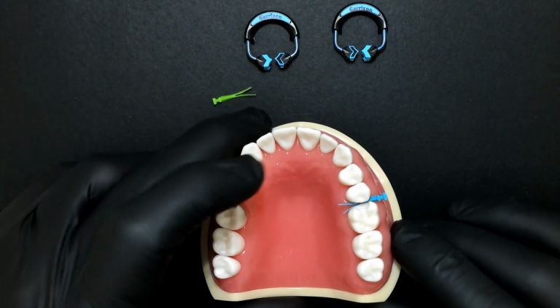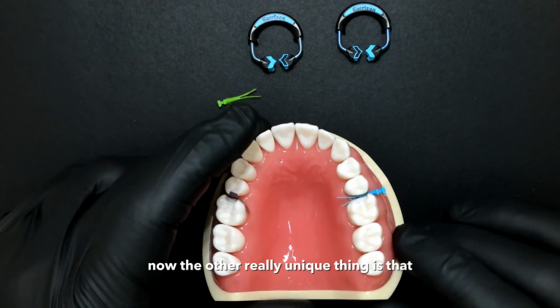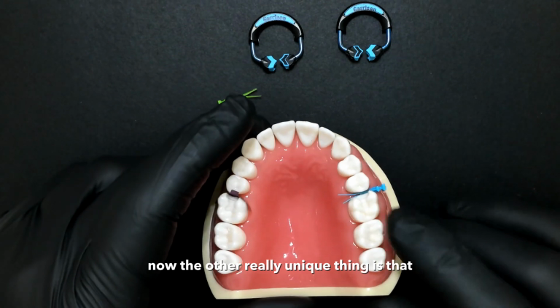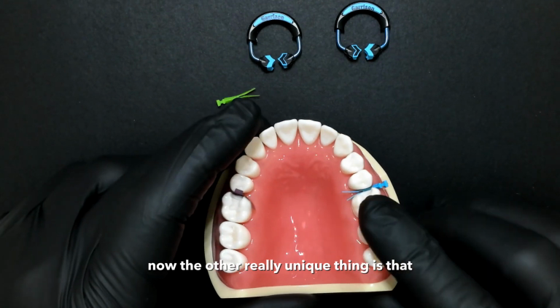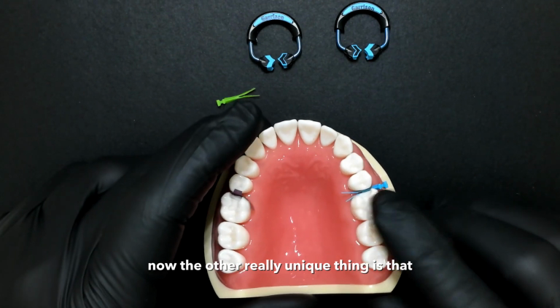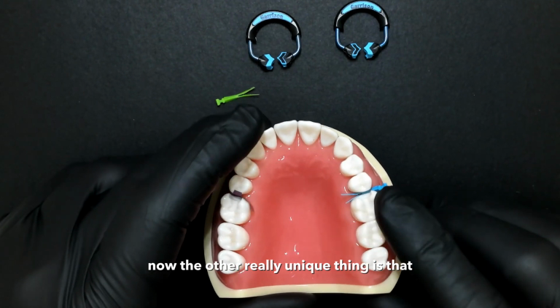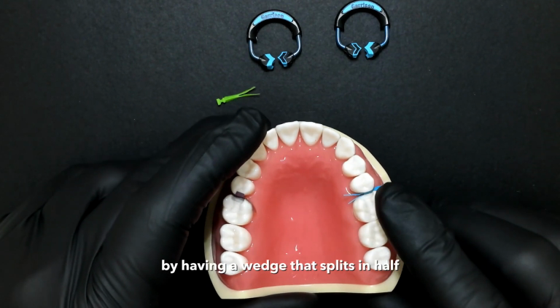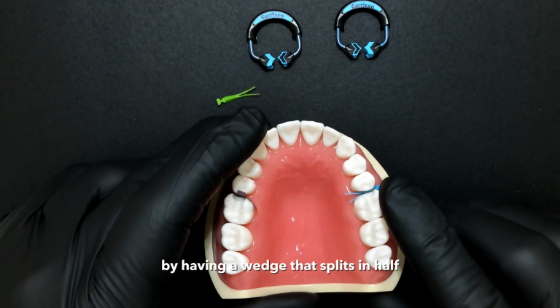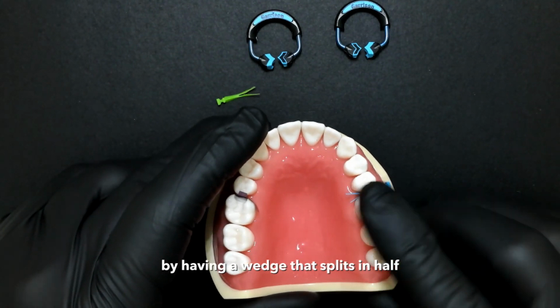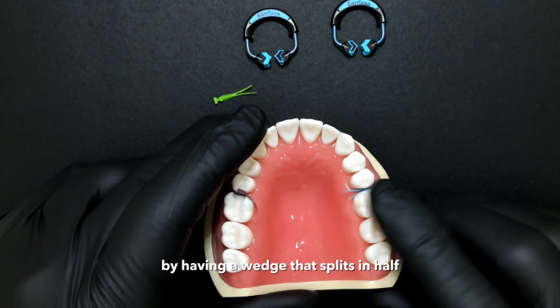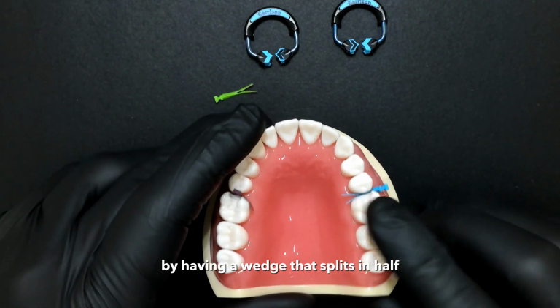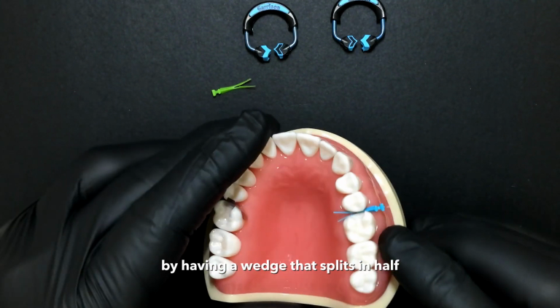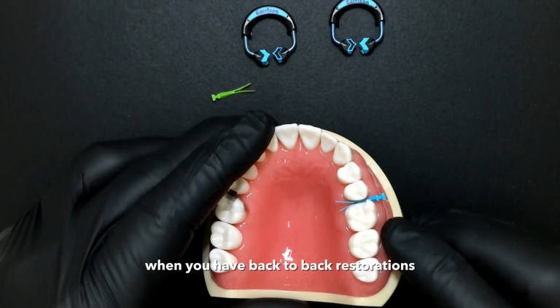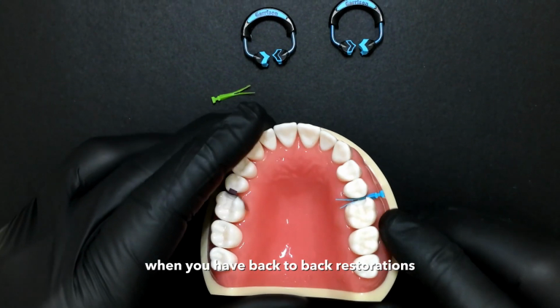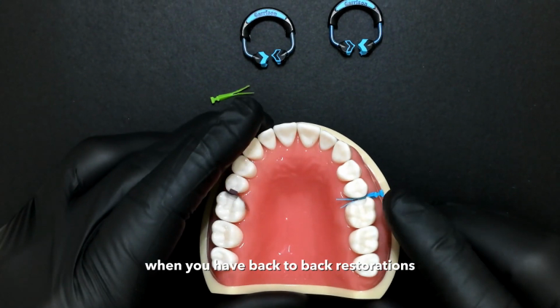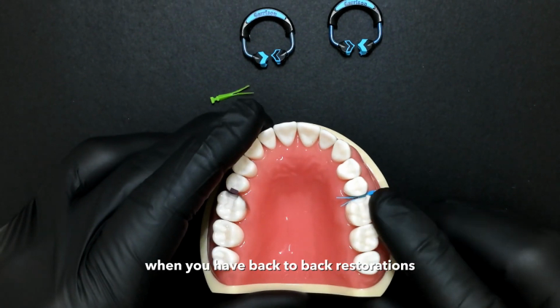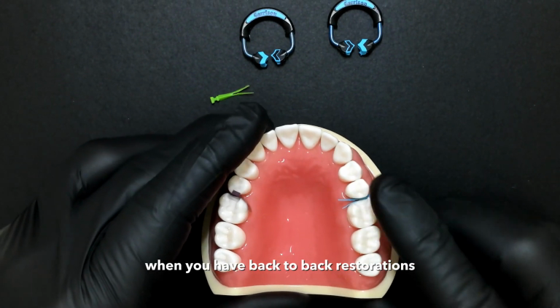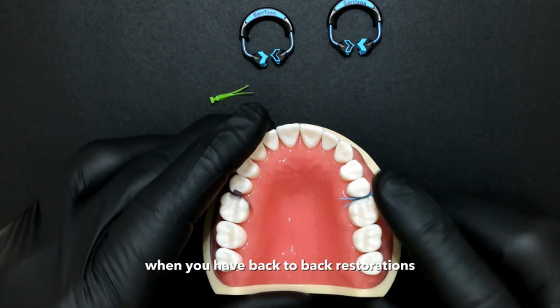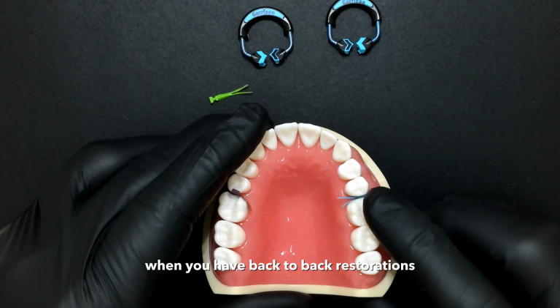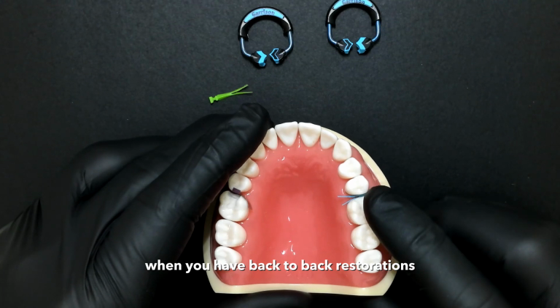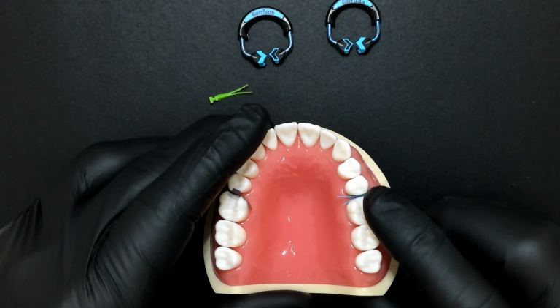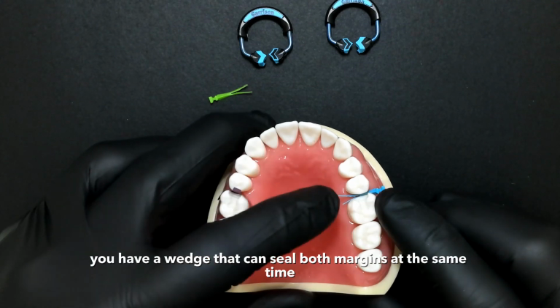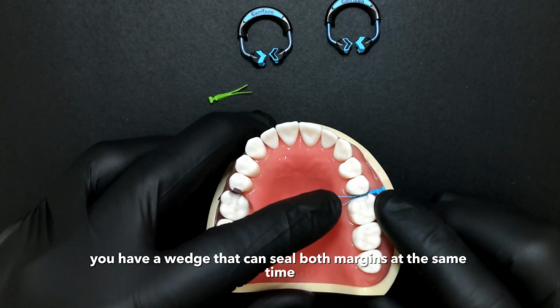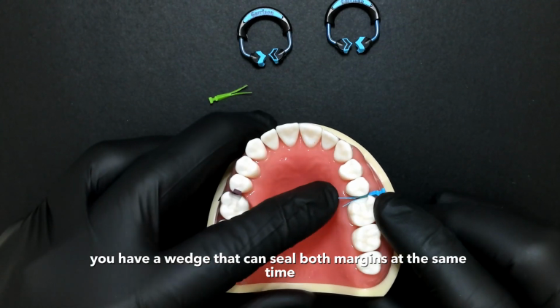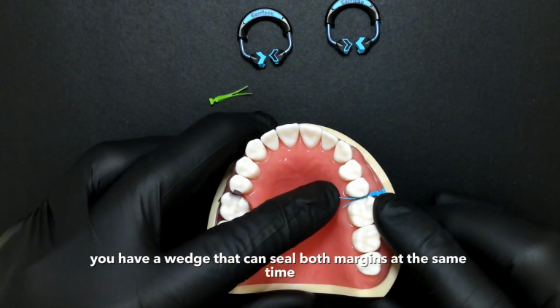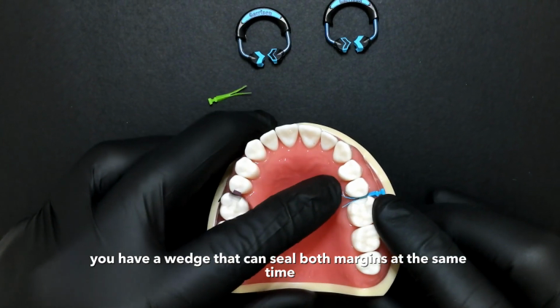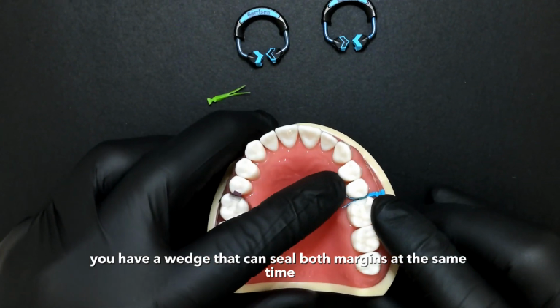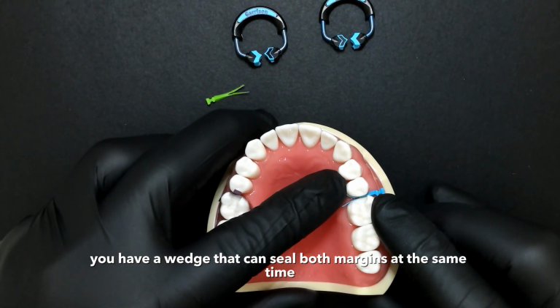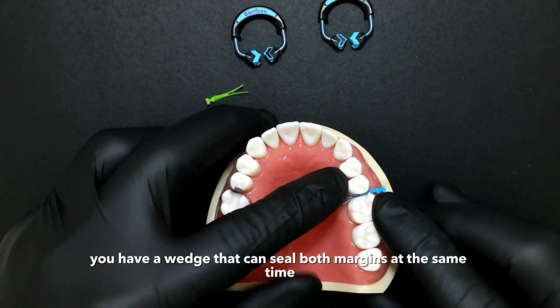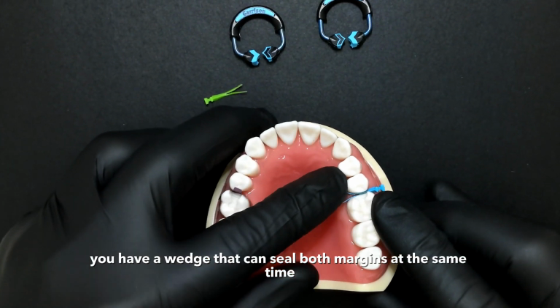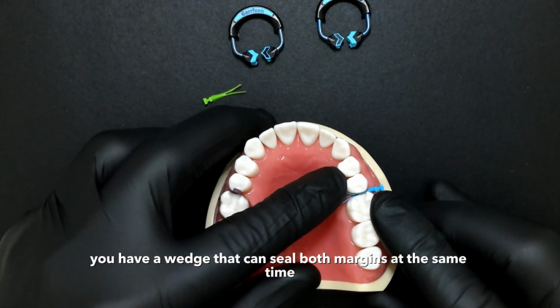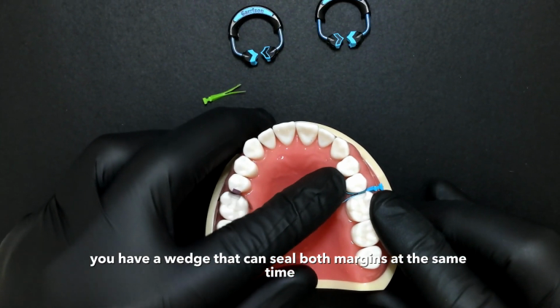The other really unique thing is that by having a wedge that splits in half, when you have back-to-back restorations, you have a wedge that can seal both margins at the same time.